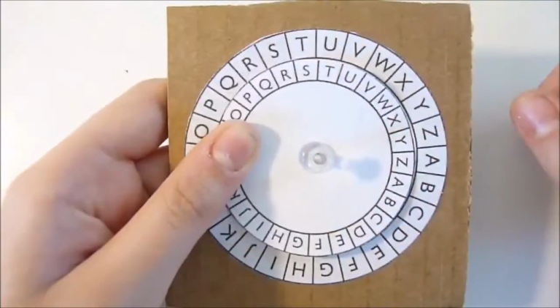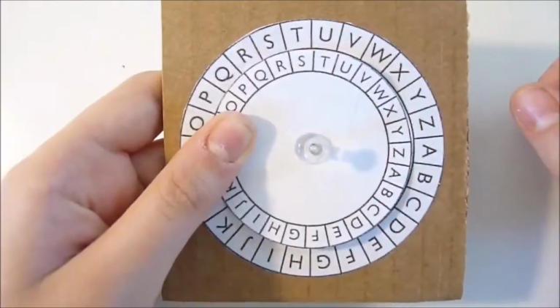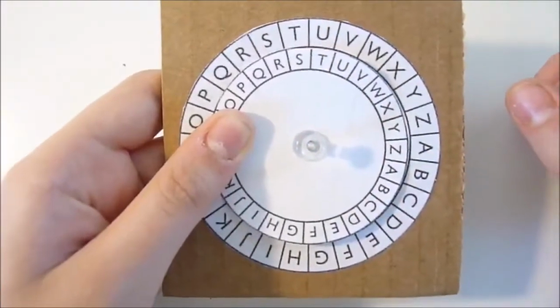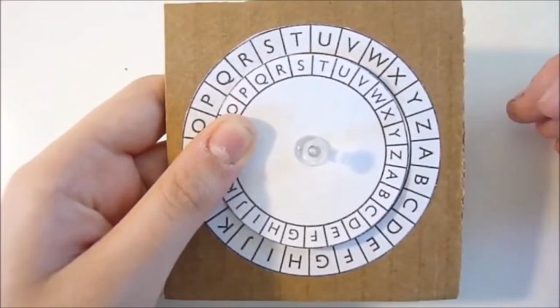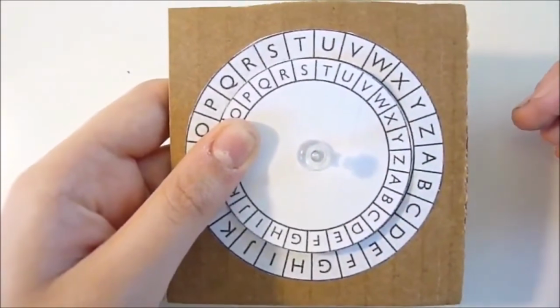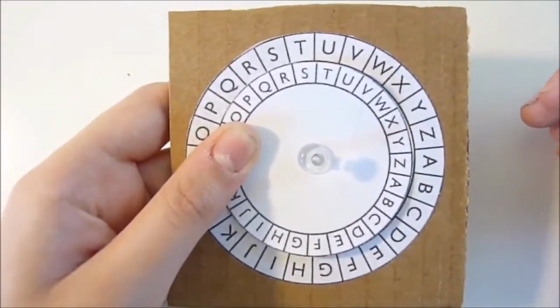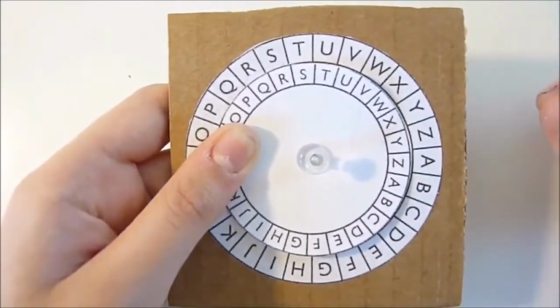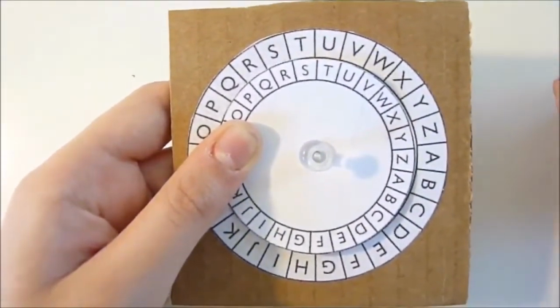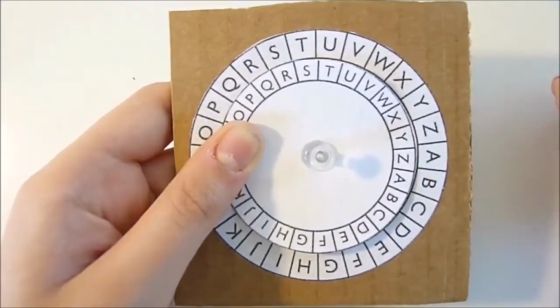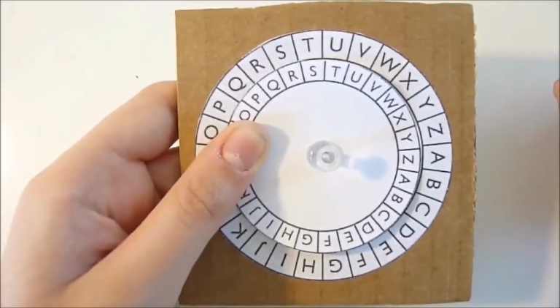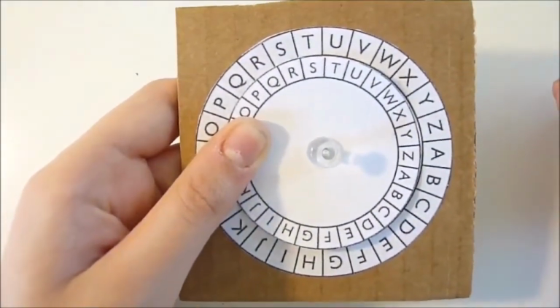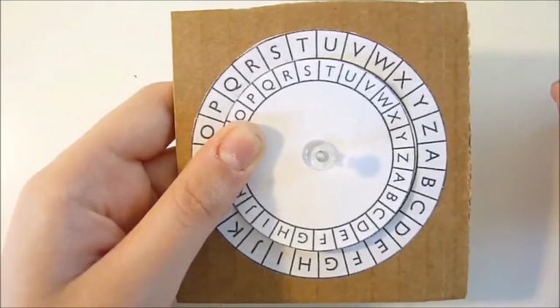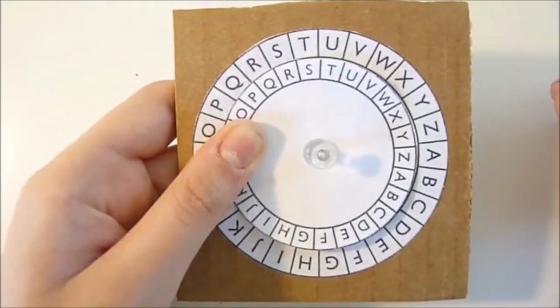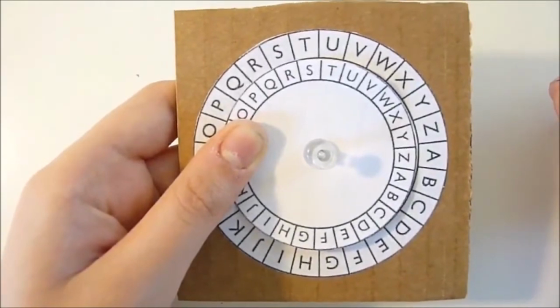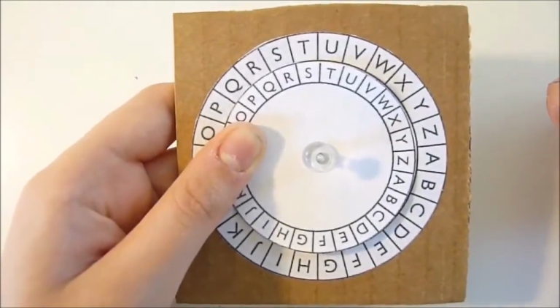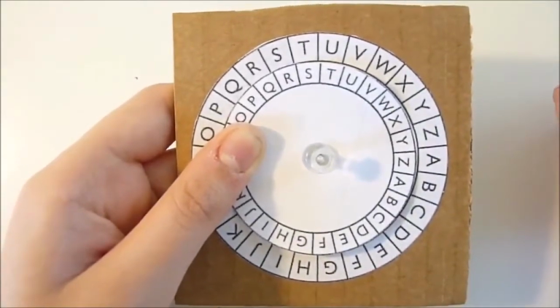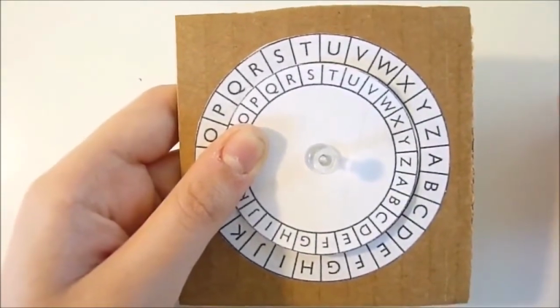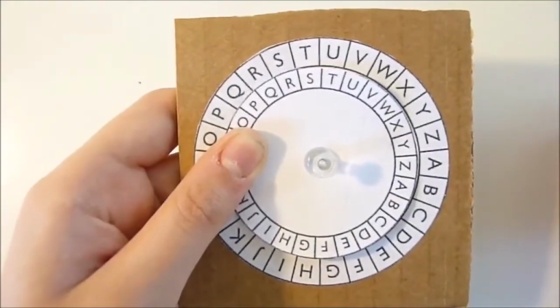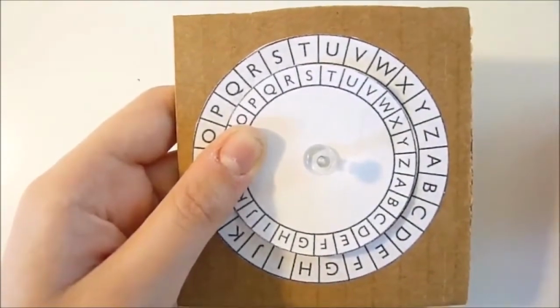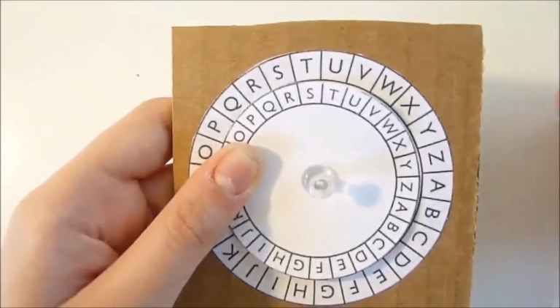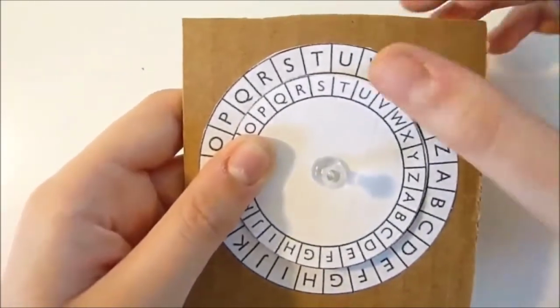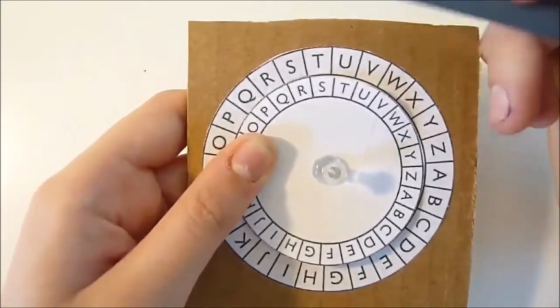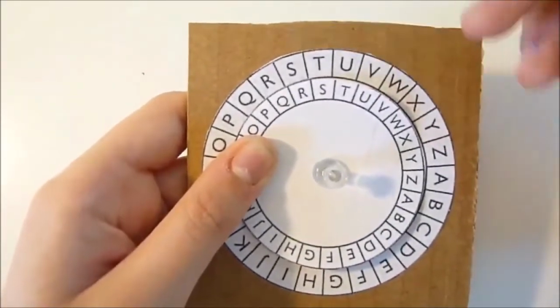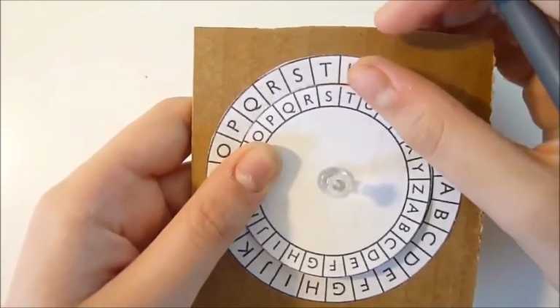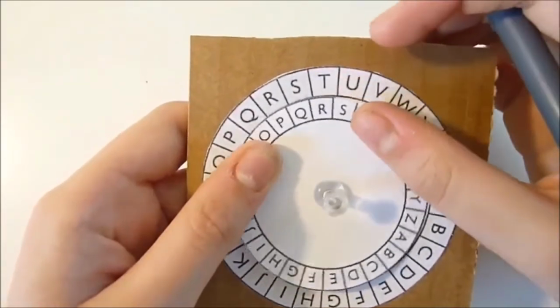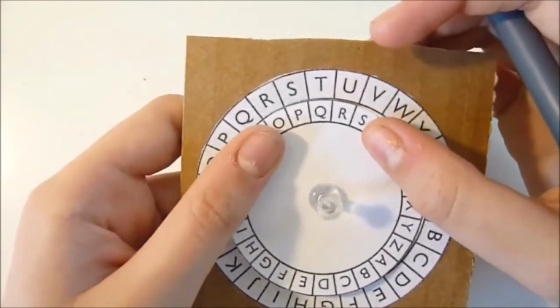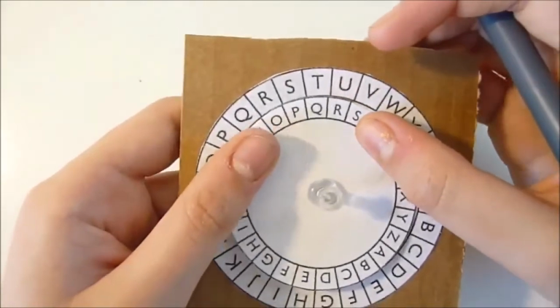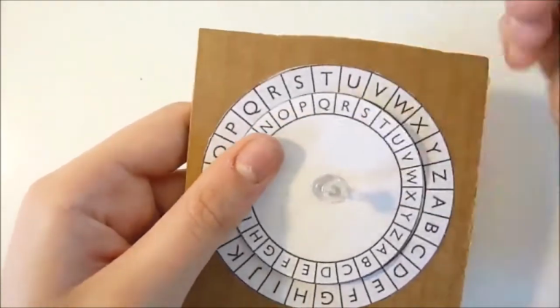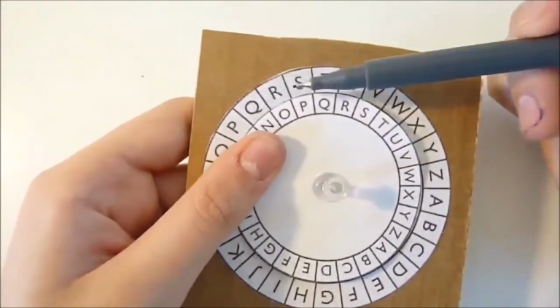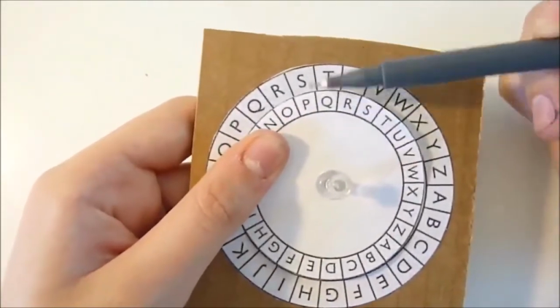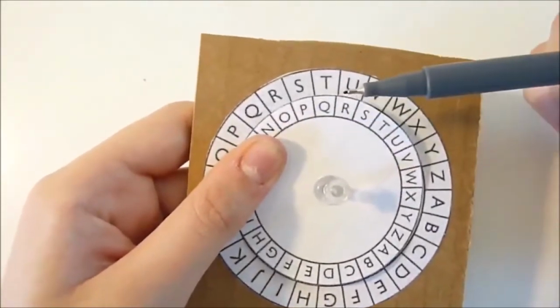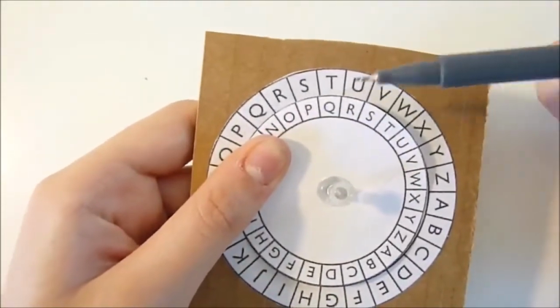Now let's try to encode a message to our friends. First, line up two letters of your choice and make sure your friend knows the letters. For example, S and P for Stayin' Playin'.